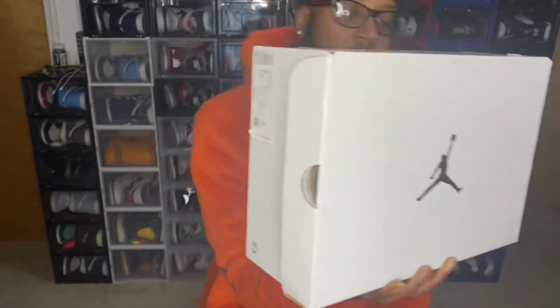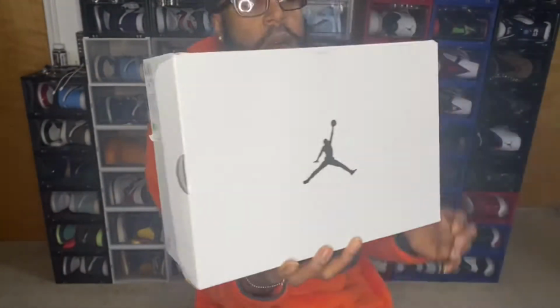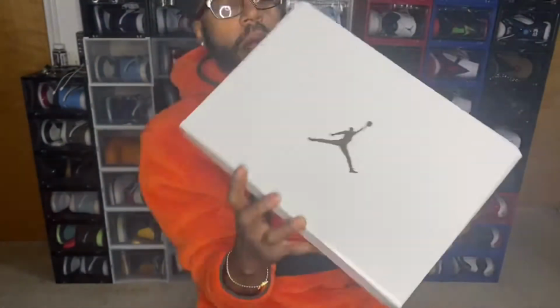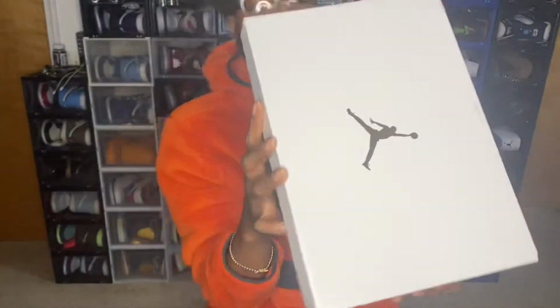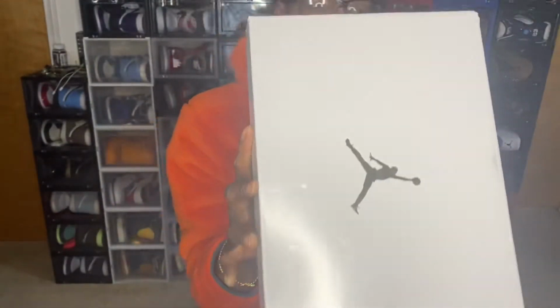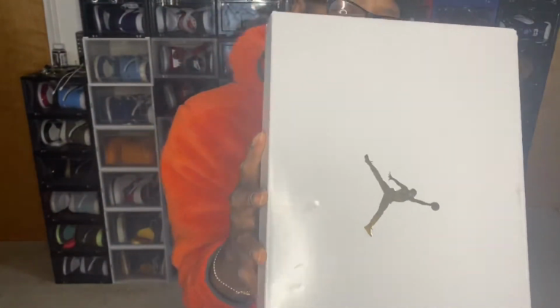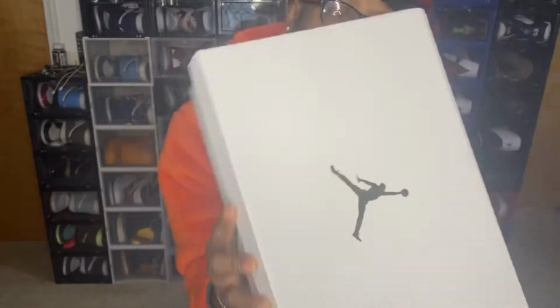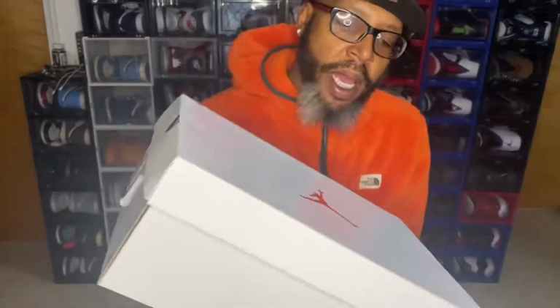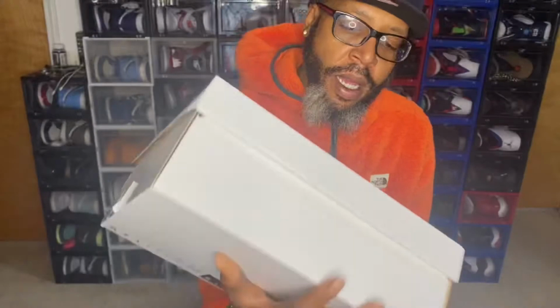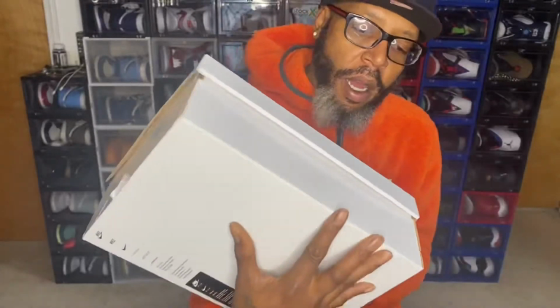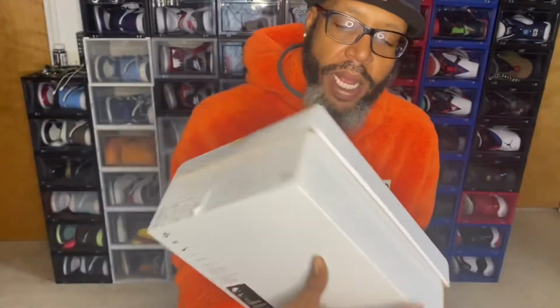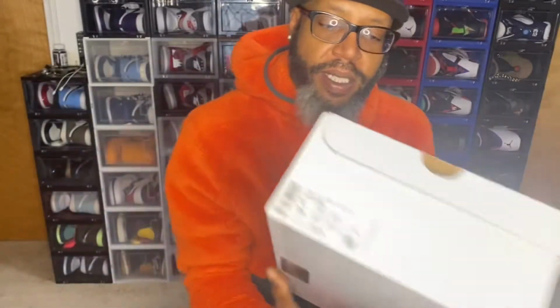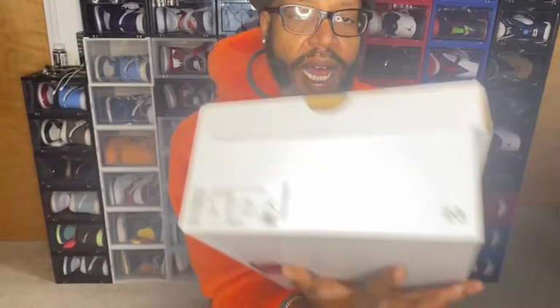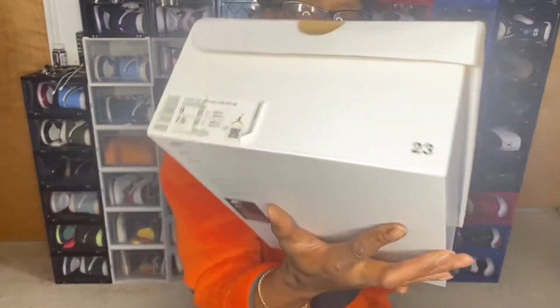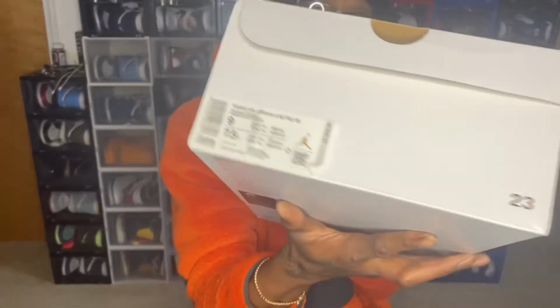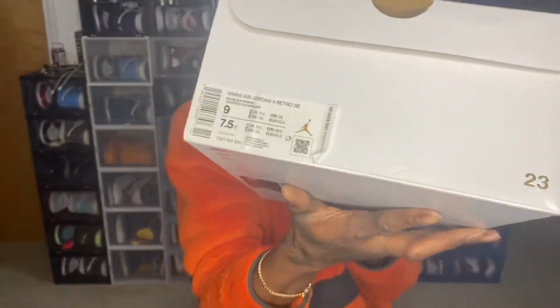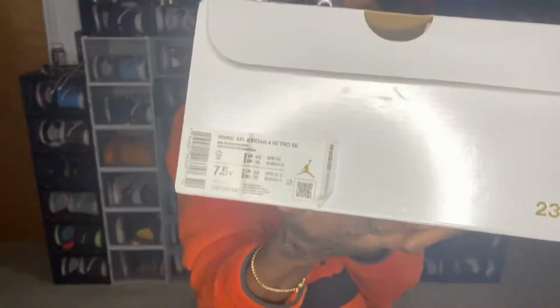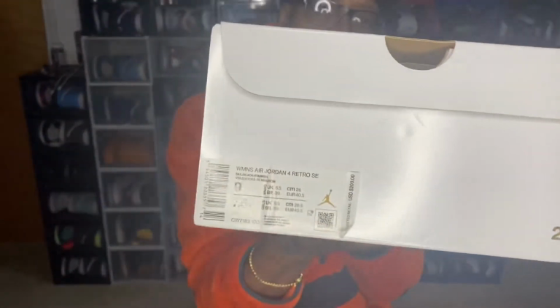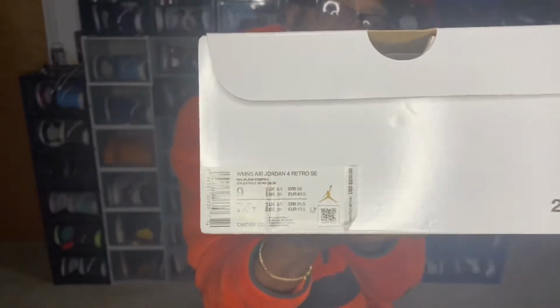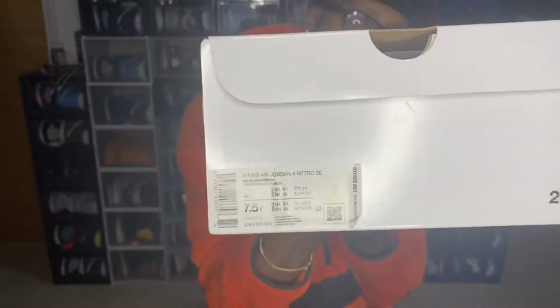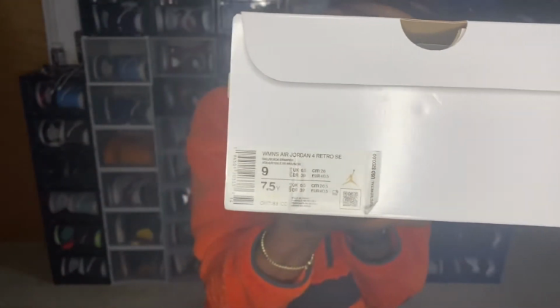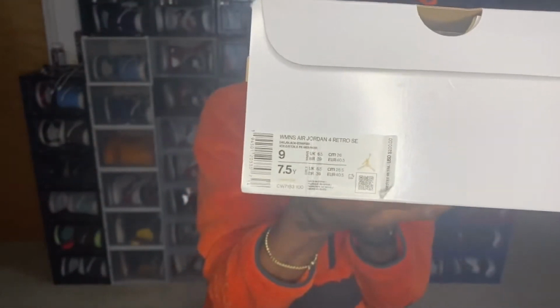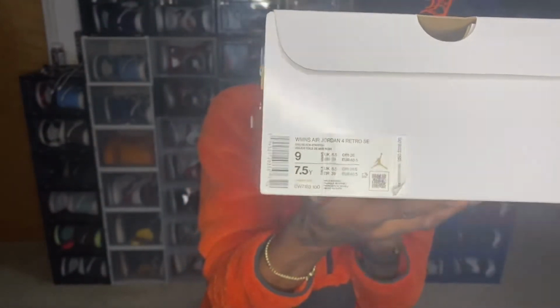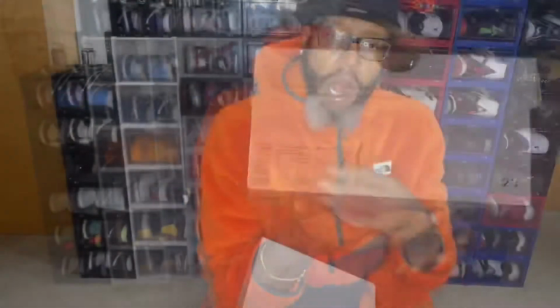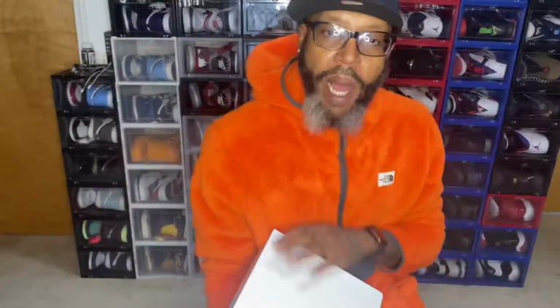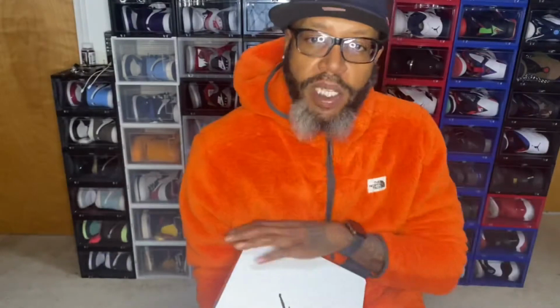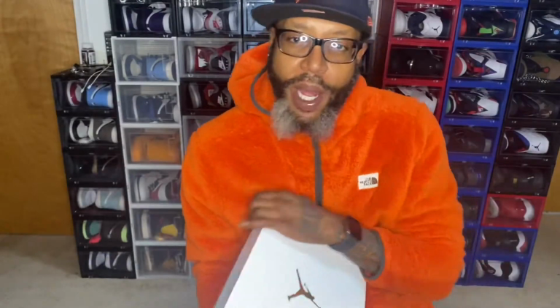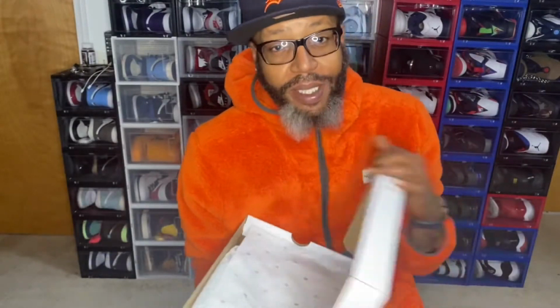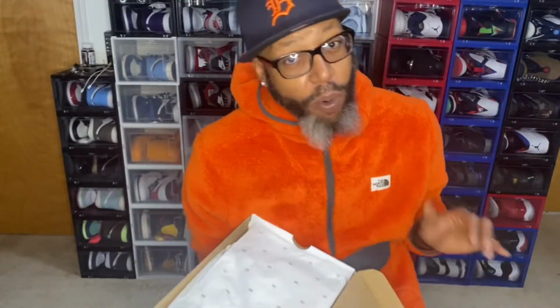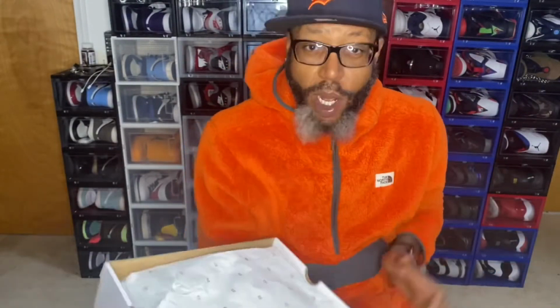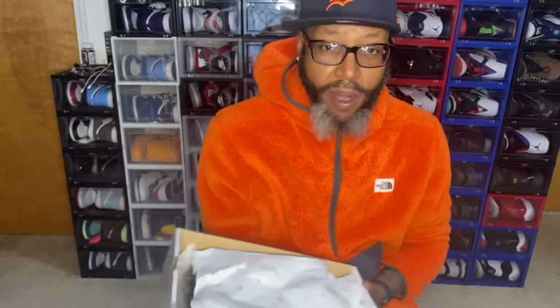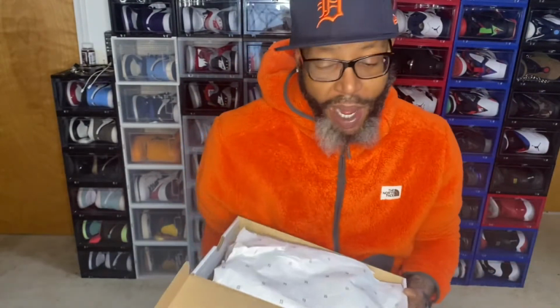We got the gold jumpman on the box. This is a size nine in women, which would be a men's seven and a half. Let's go ahead and bust these boys right out the box.